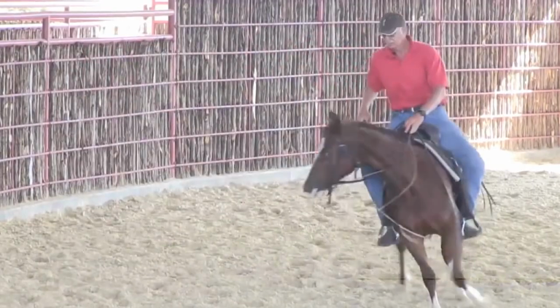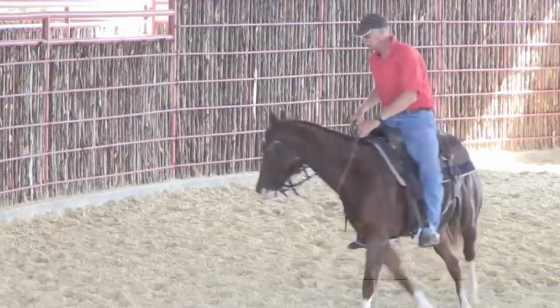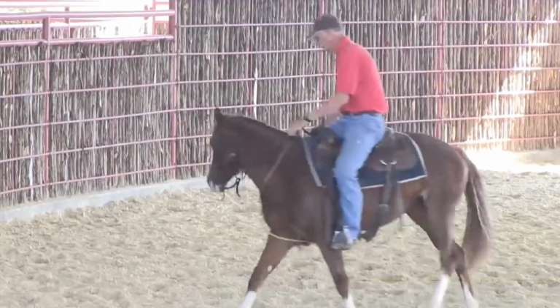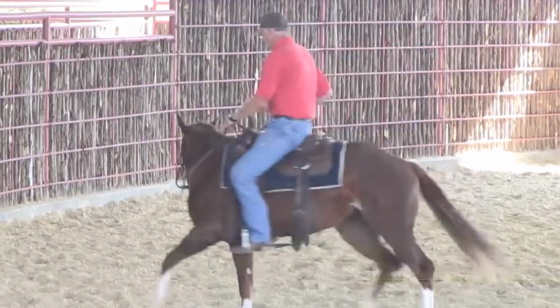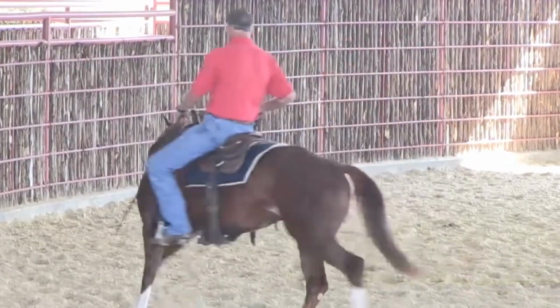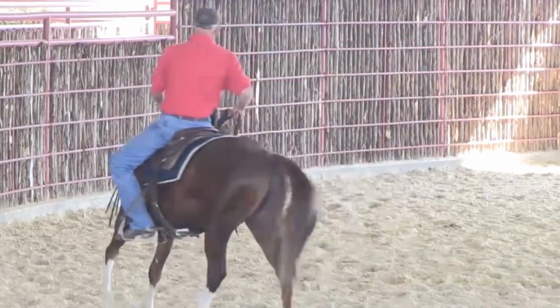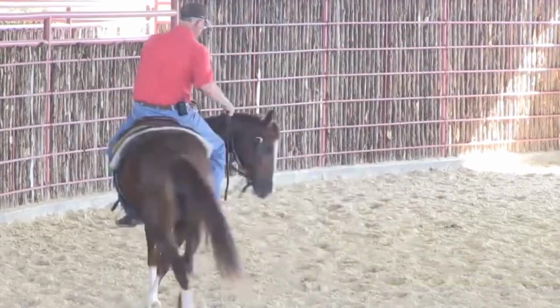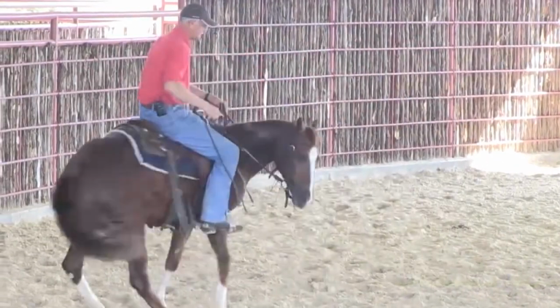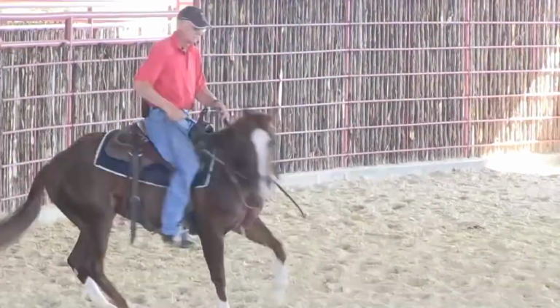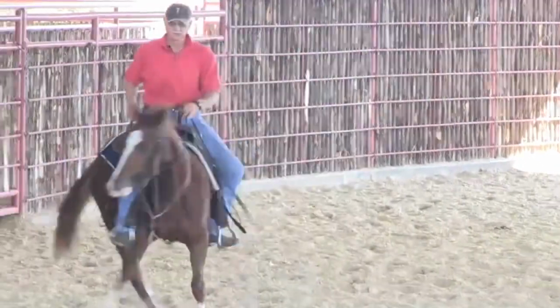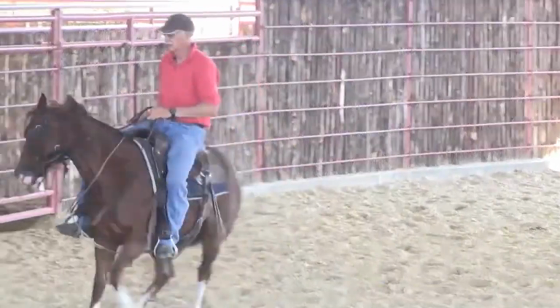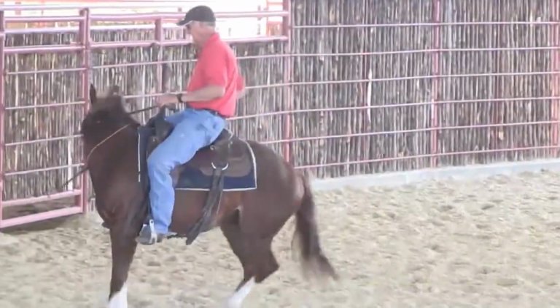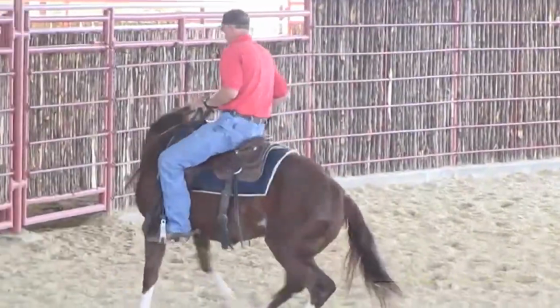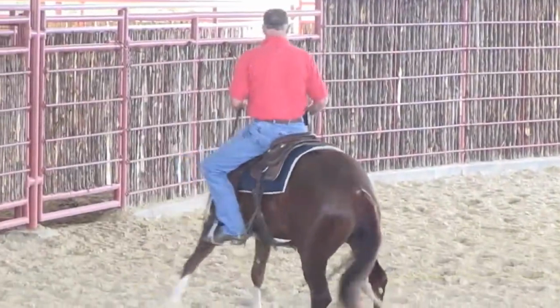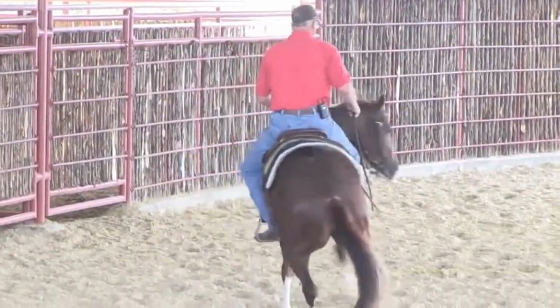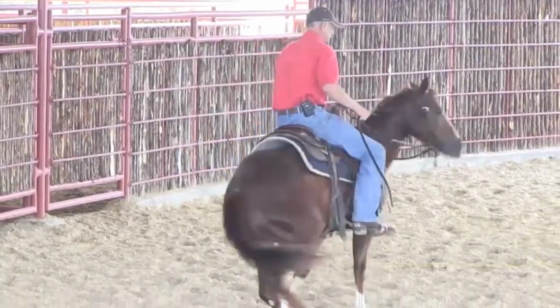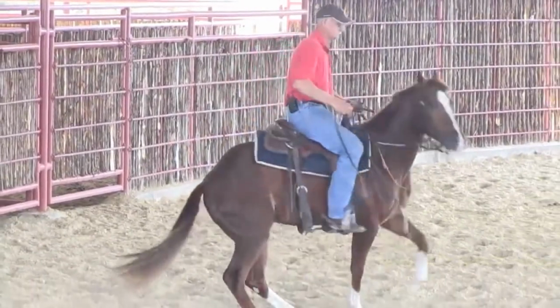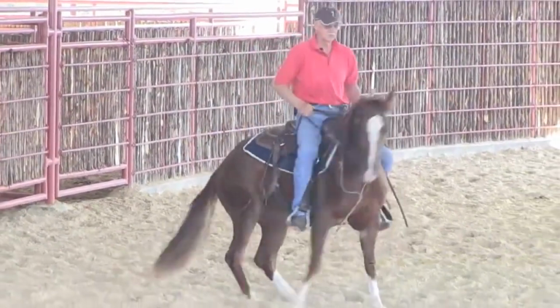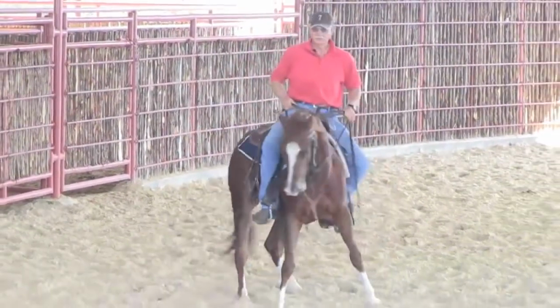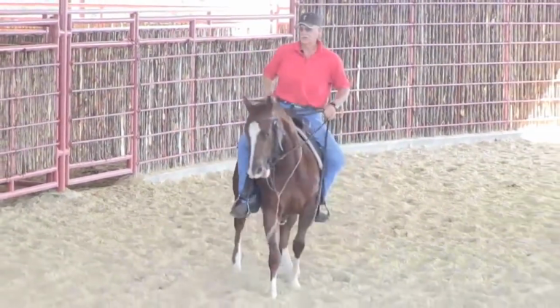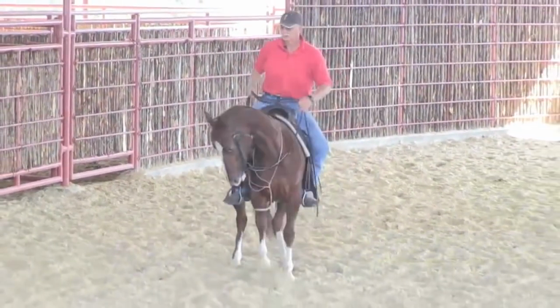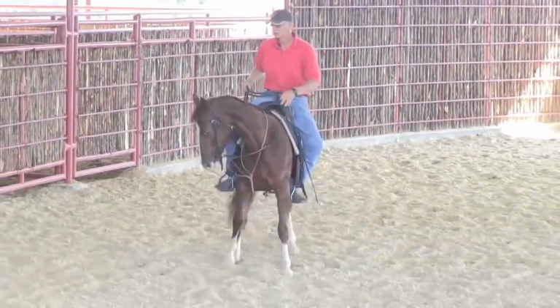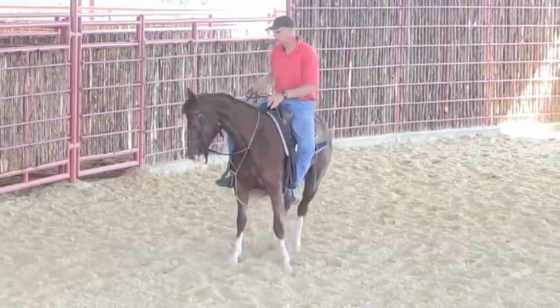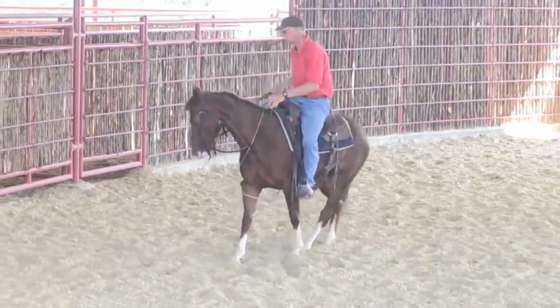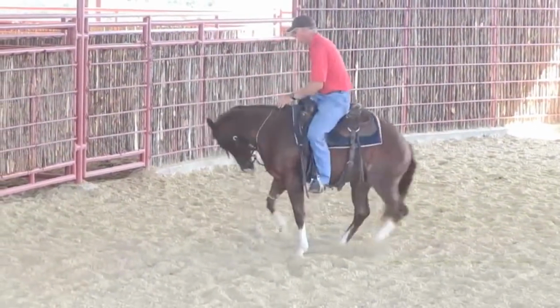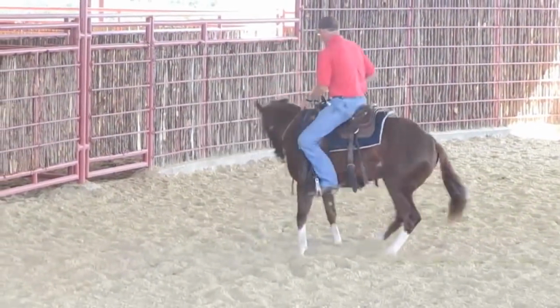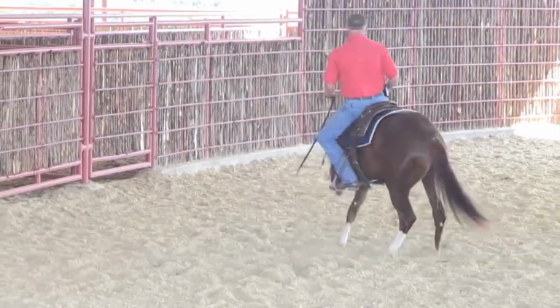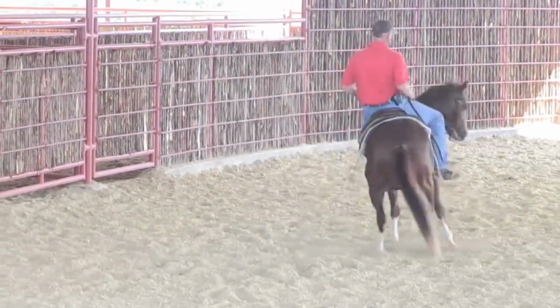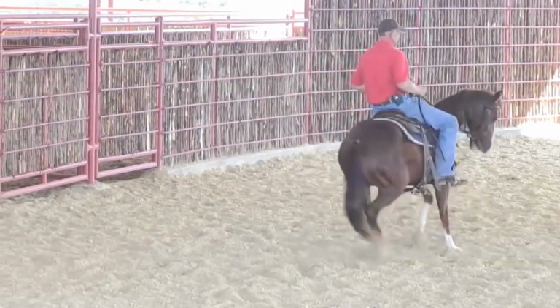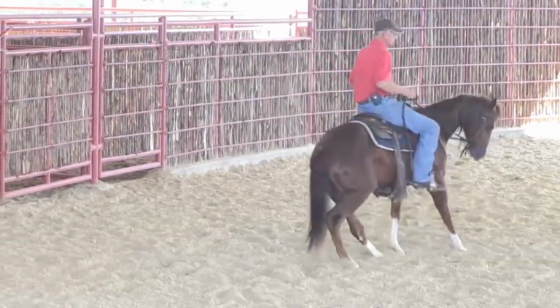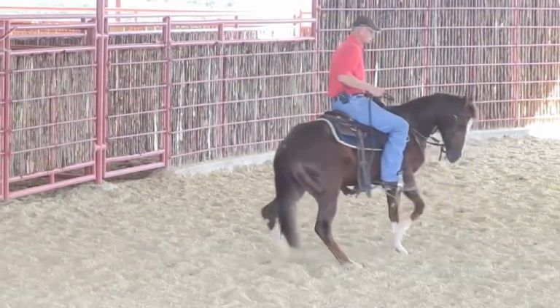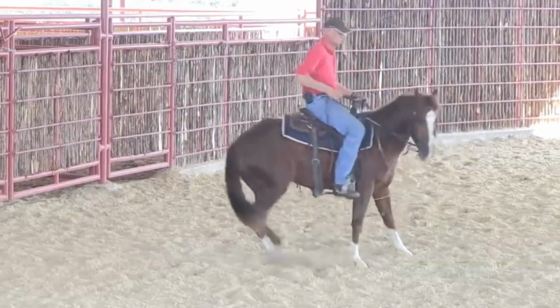Keep that butt pretty still. Catch her and stop her. She moves forward on me, I'm going to catch her. Quarter turn her.